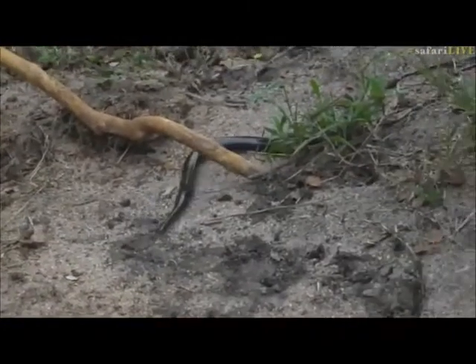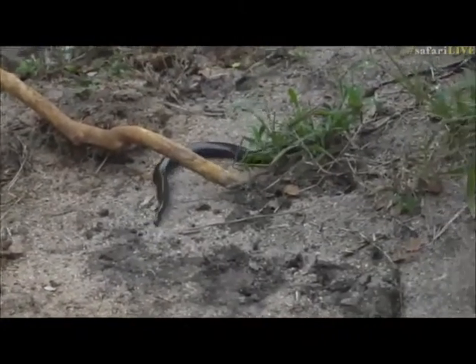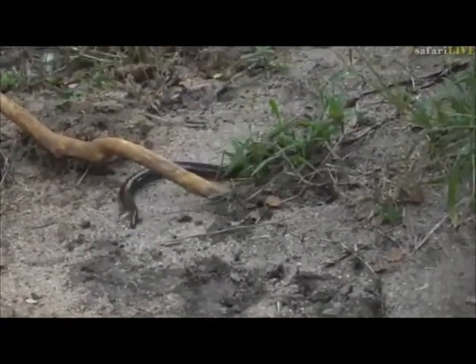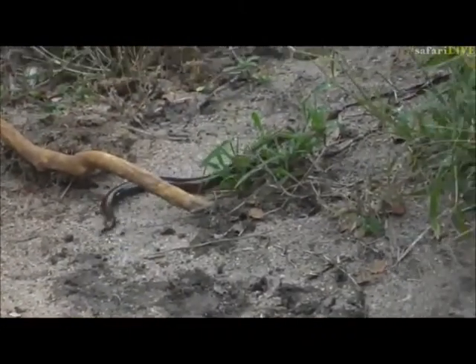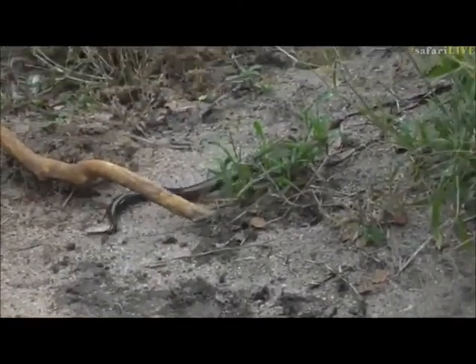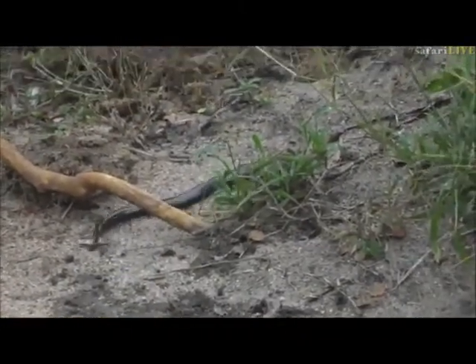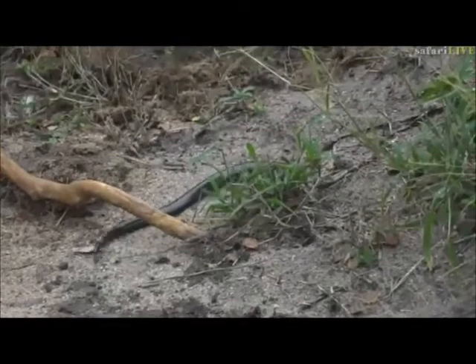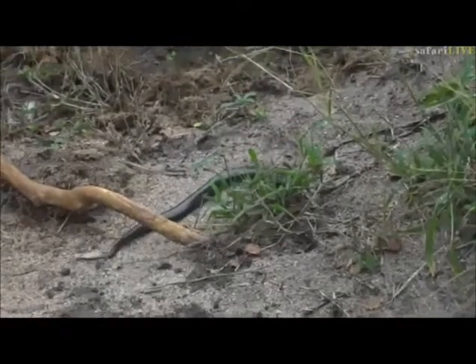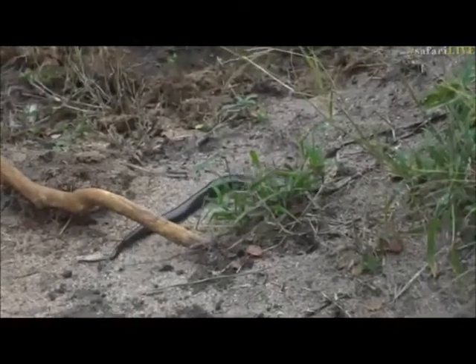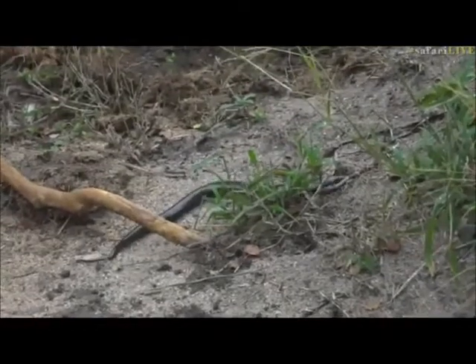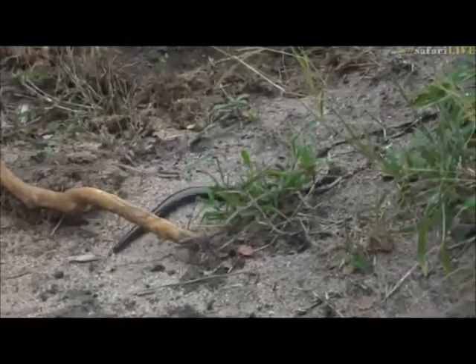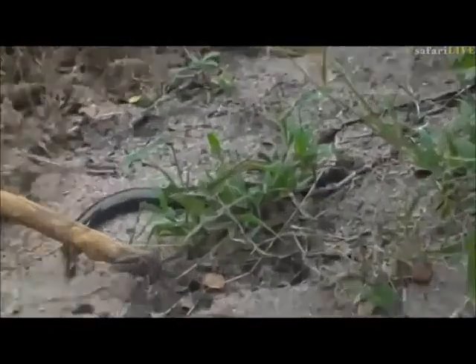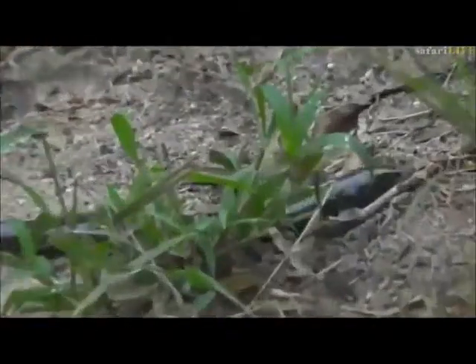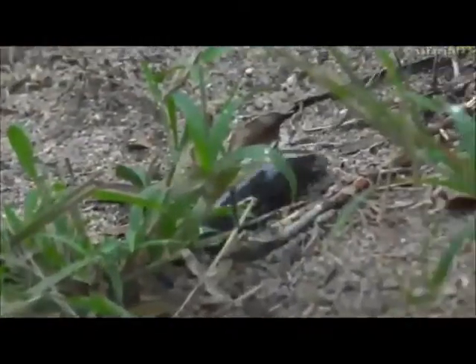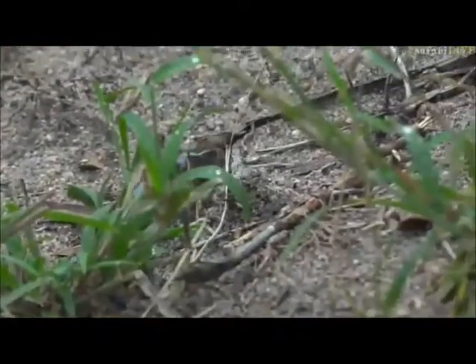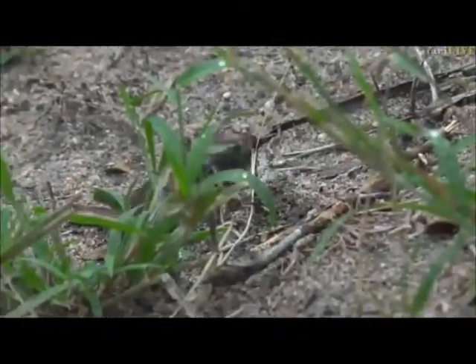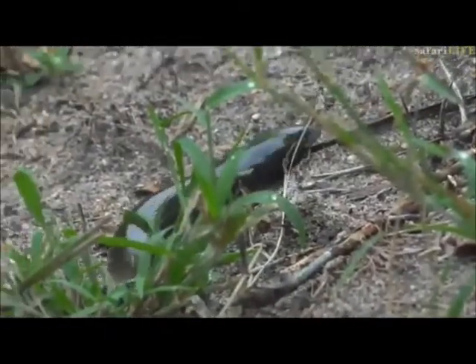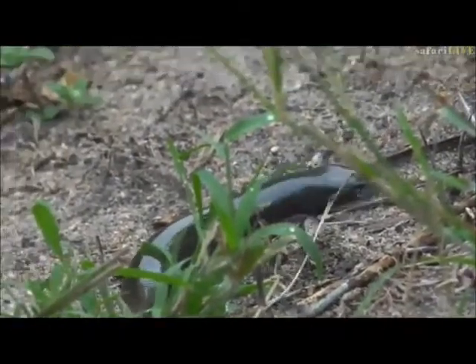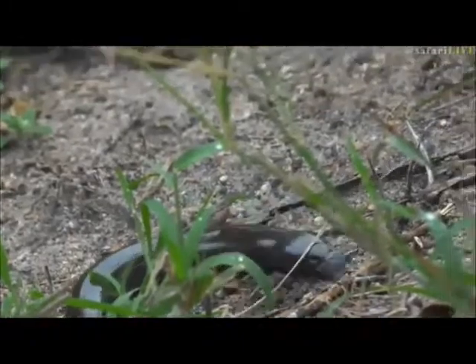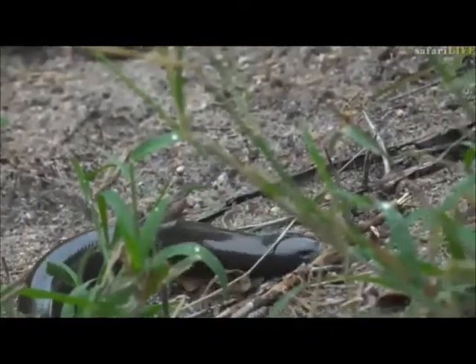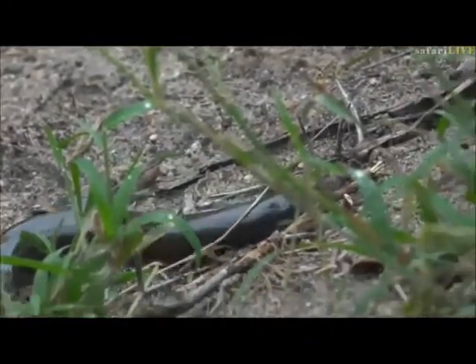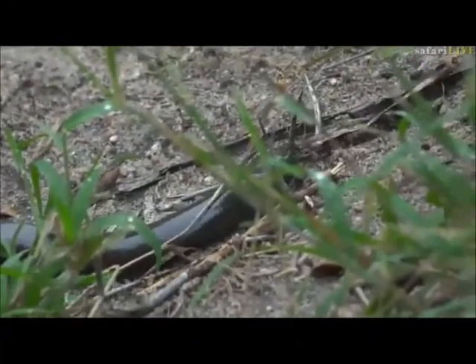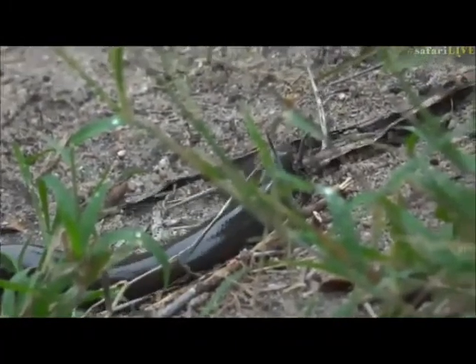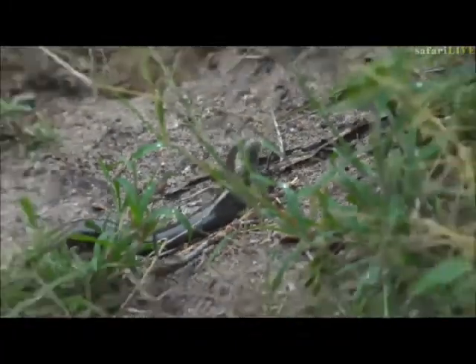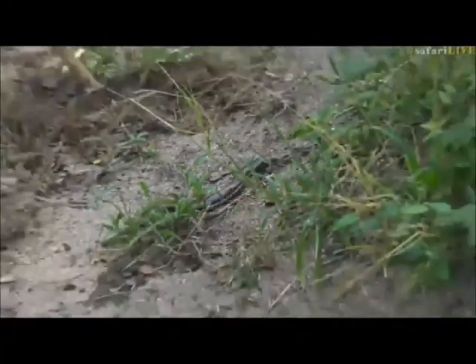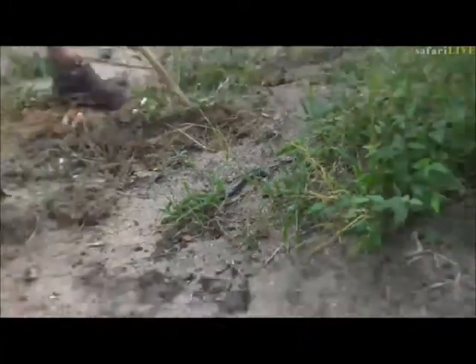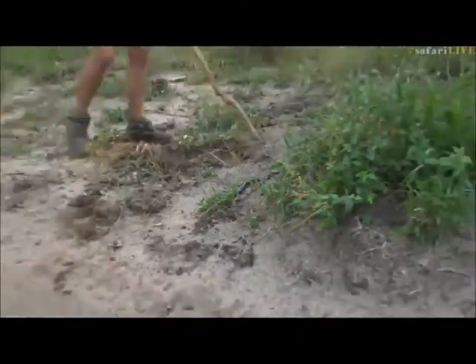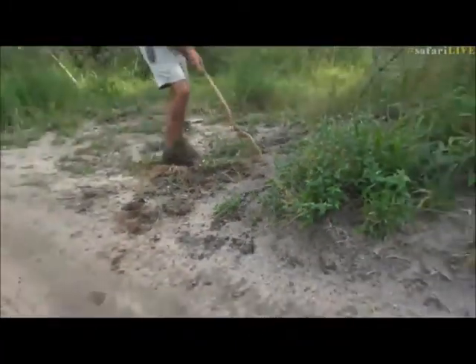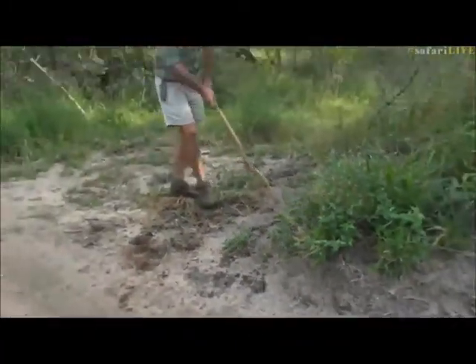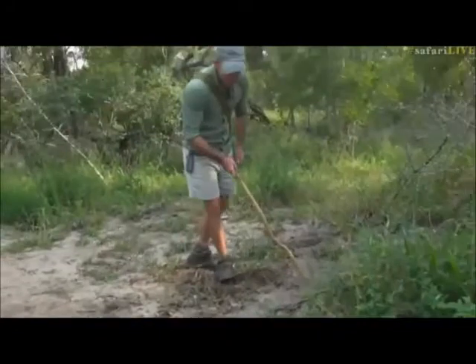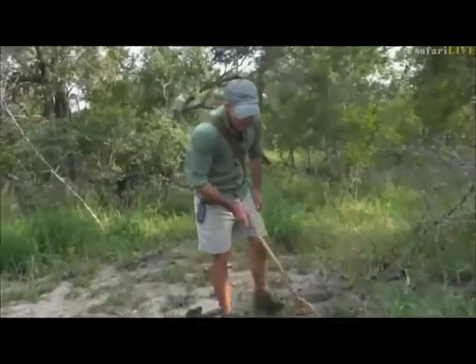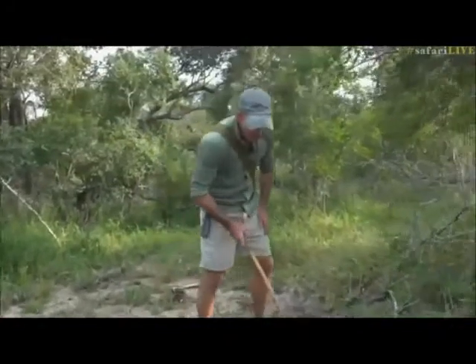And it's got a very sharp tip to its nose for burrowing. It almost looks like it's steel-tipped. Dave, if you come up here, you can see that the nose looks like it's got a sort of steel tip to it.